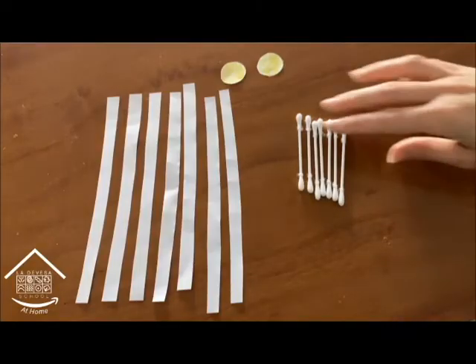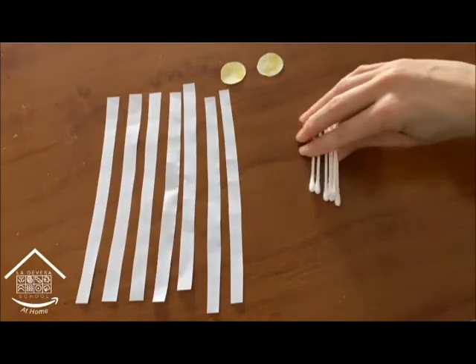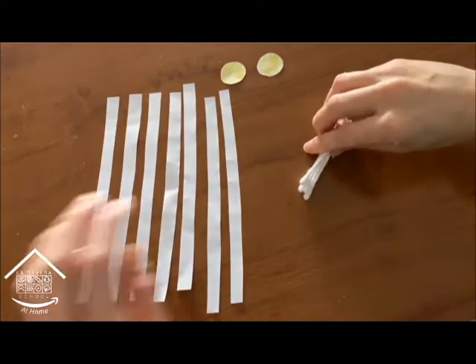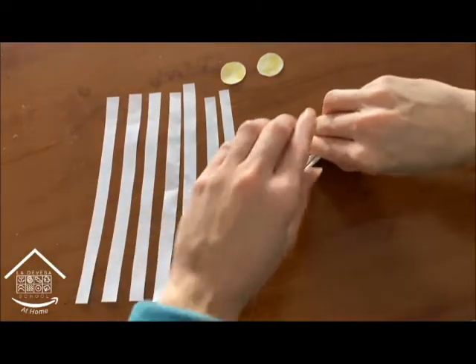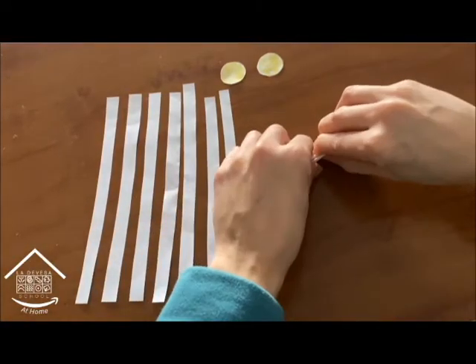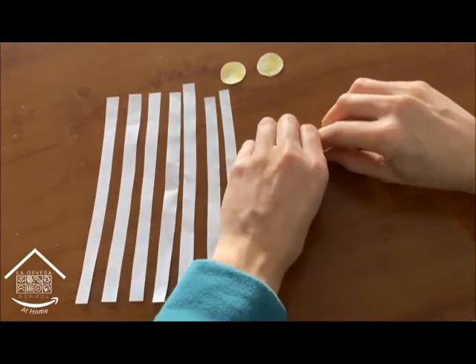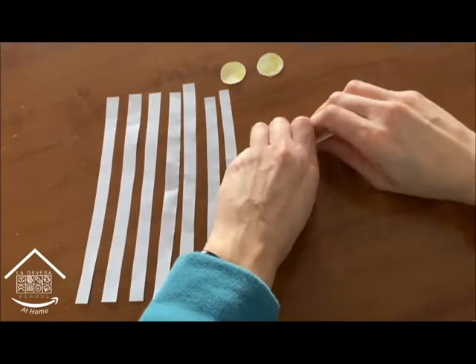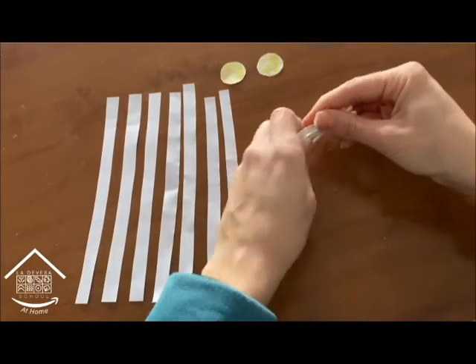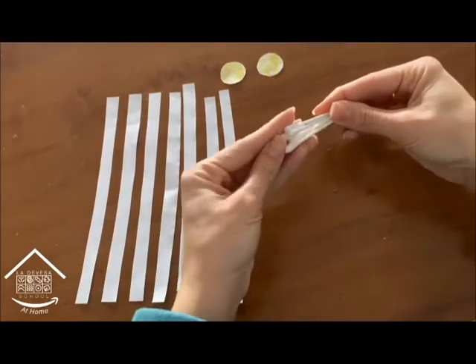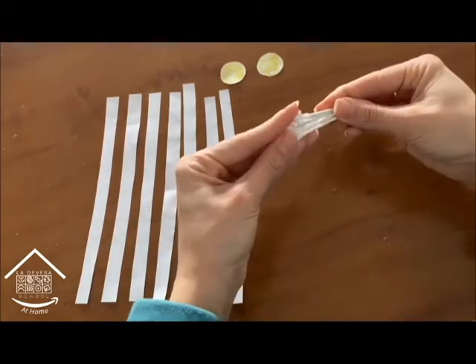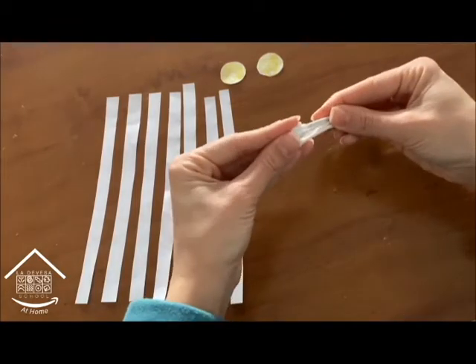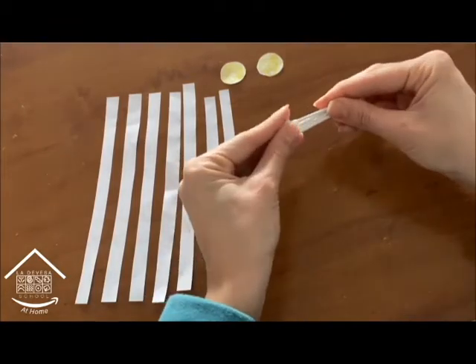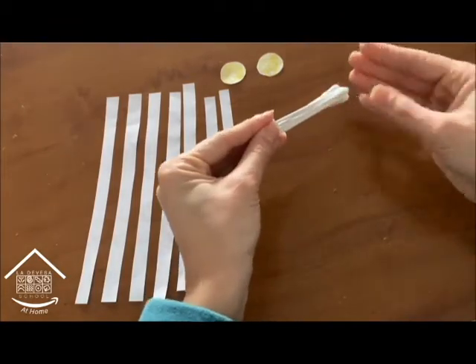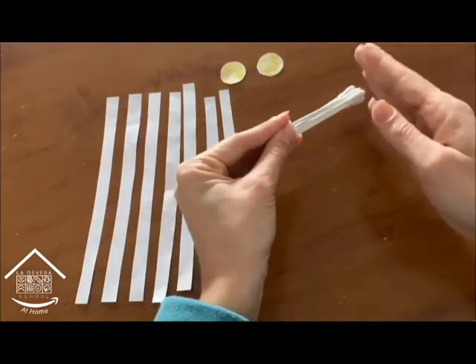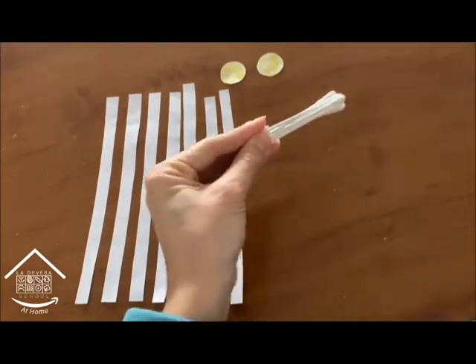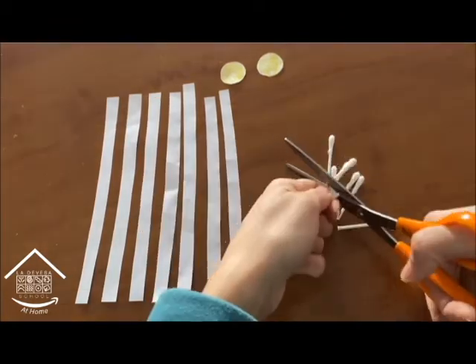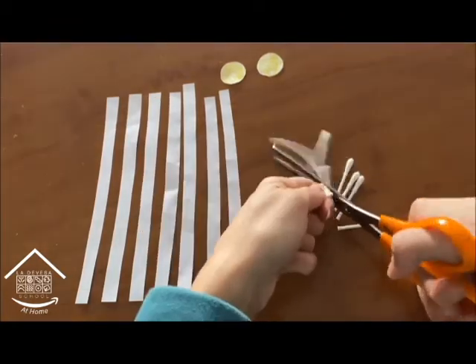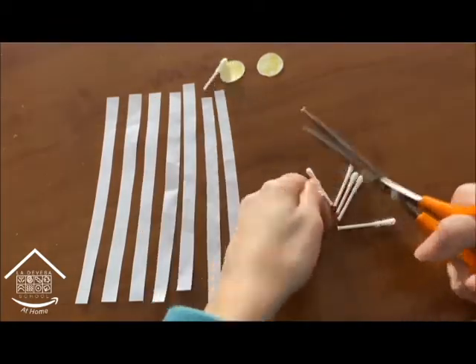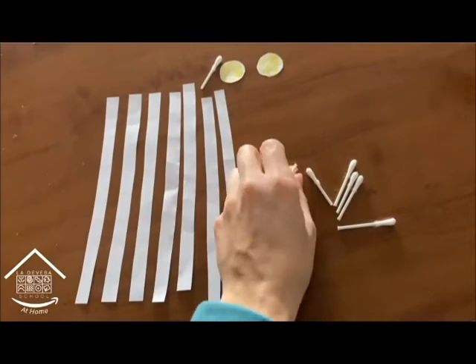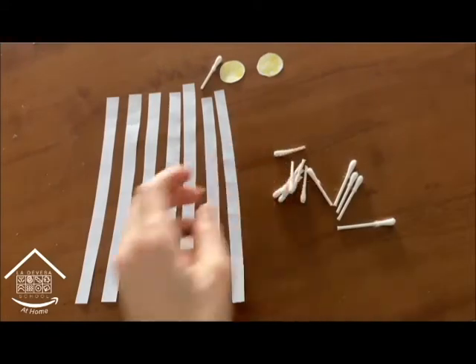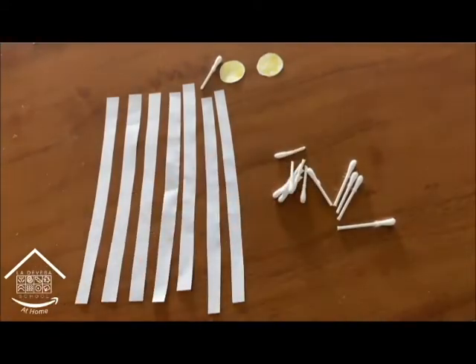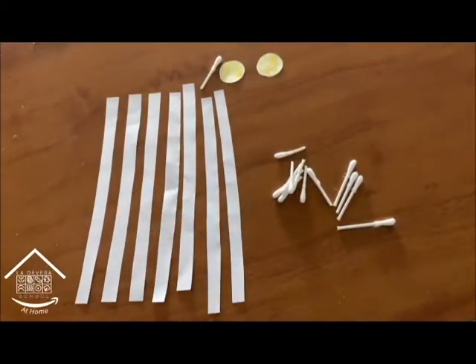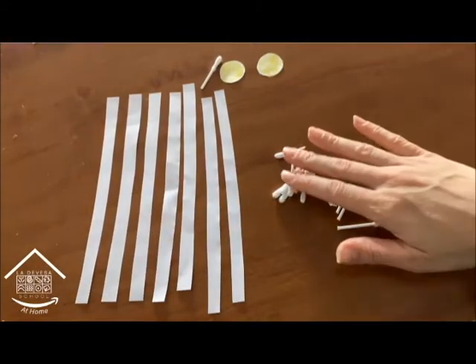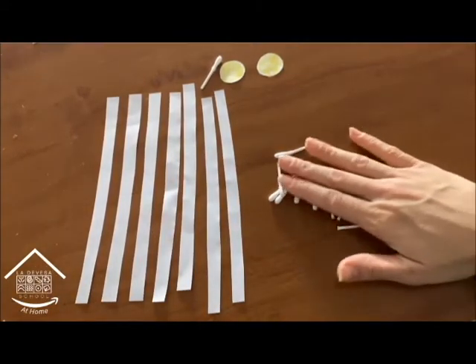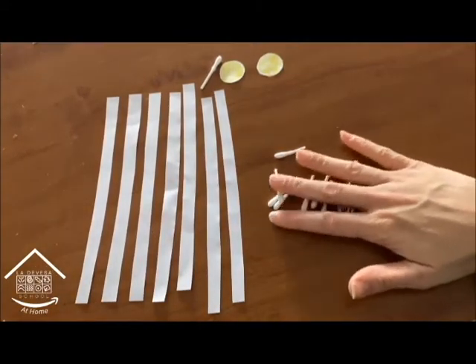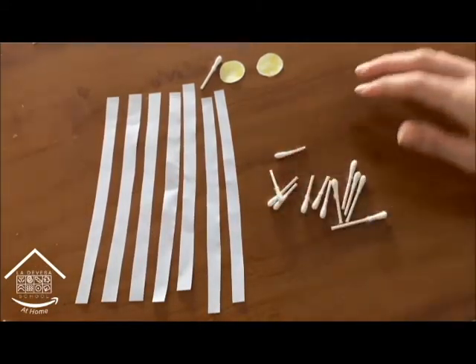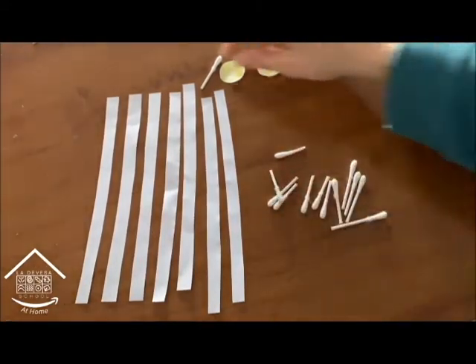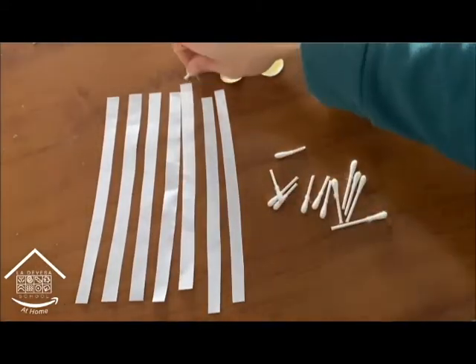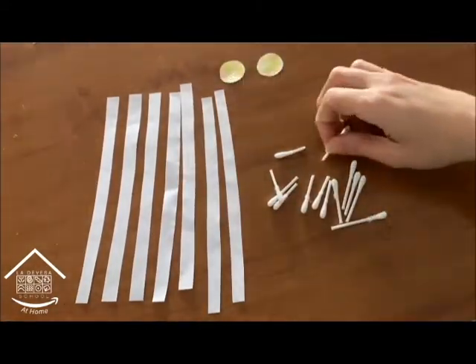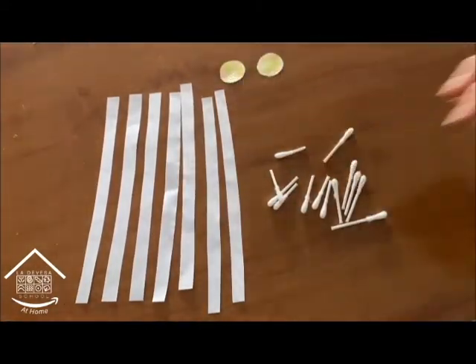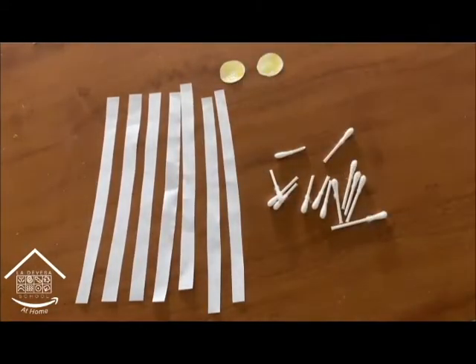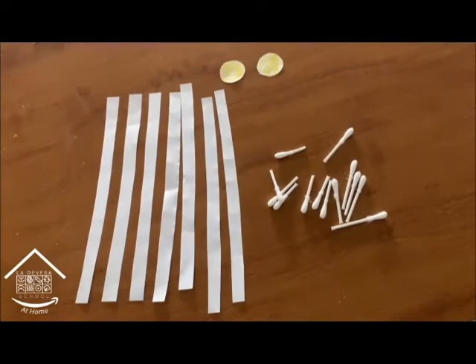Now we're going to get the cotton buds and we're going to cut them in half. These are going to be the petals of our cotton flower — our cotton daisy.